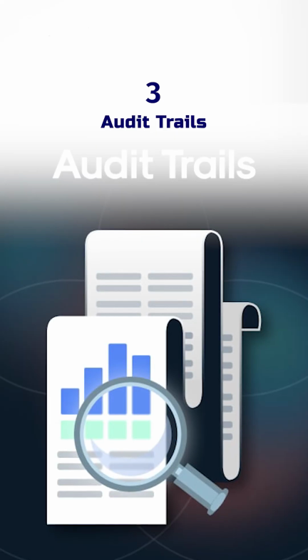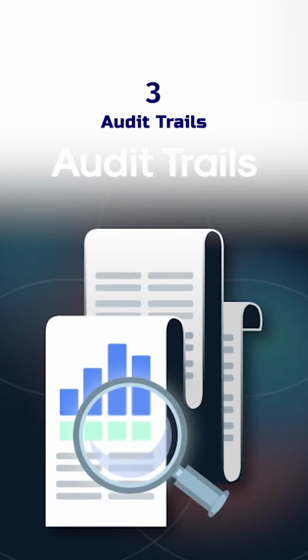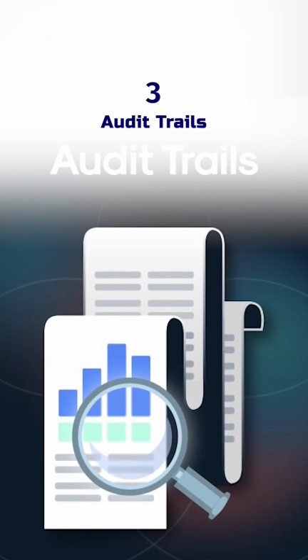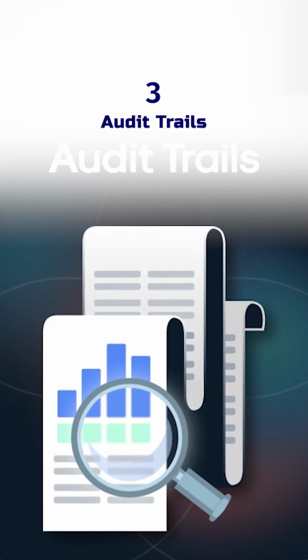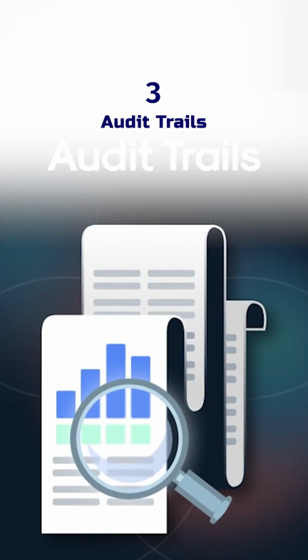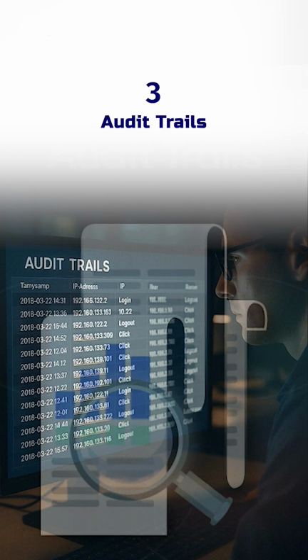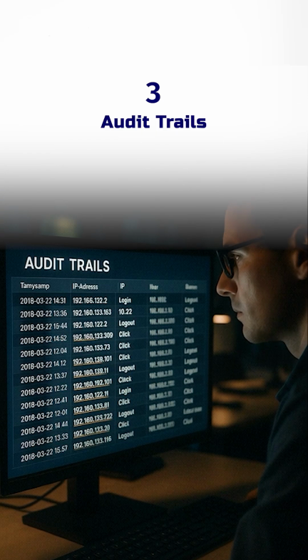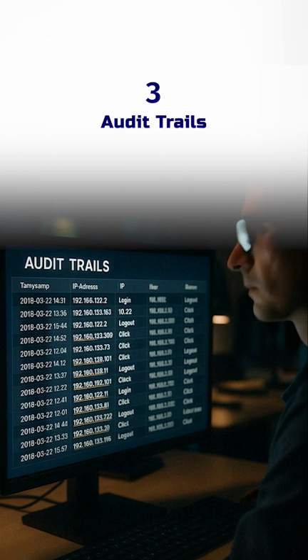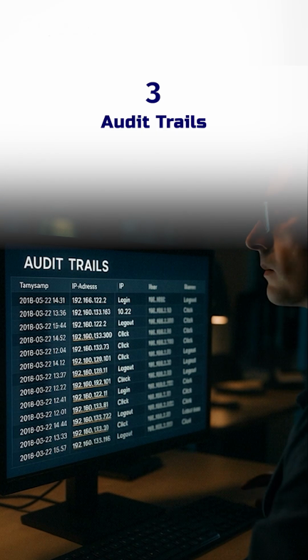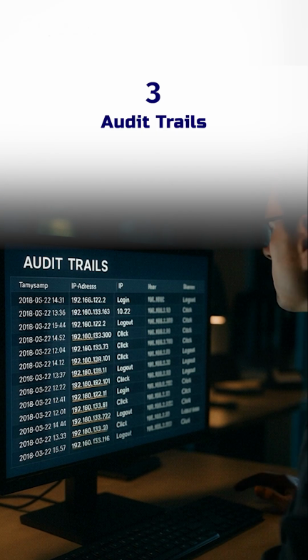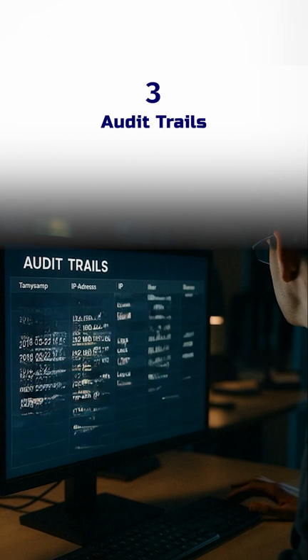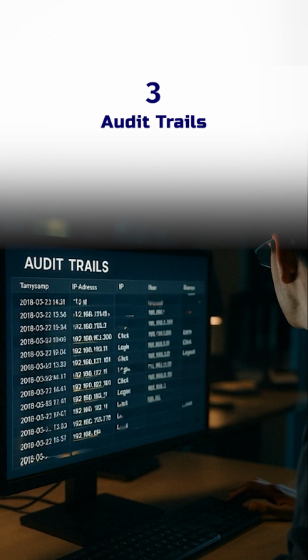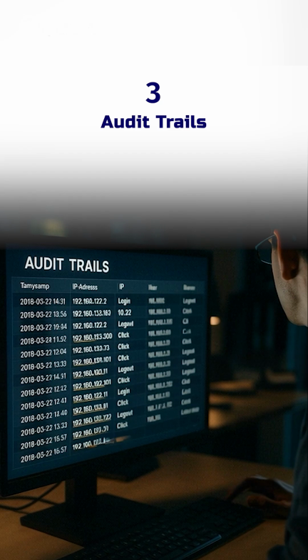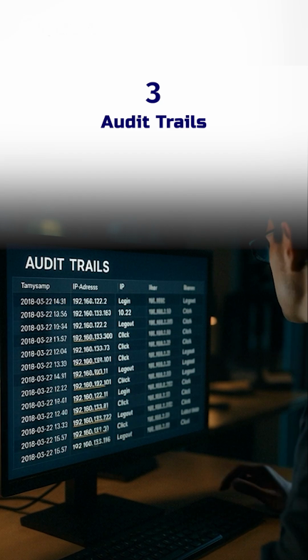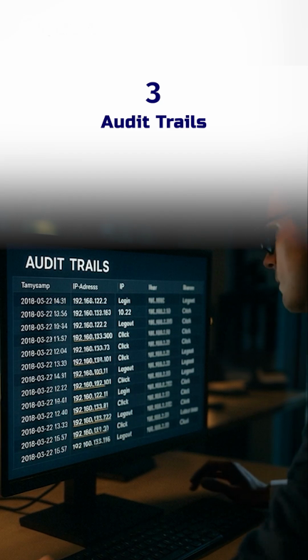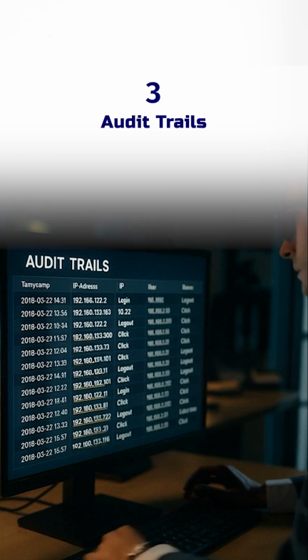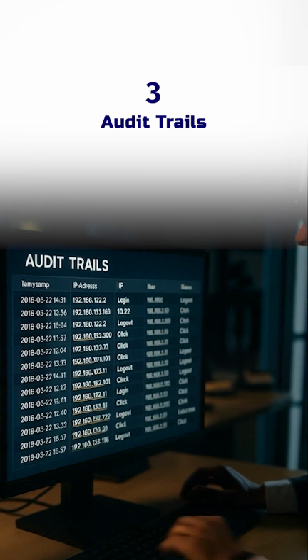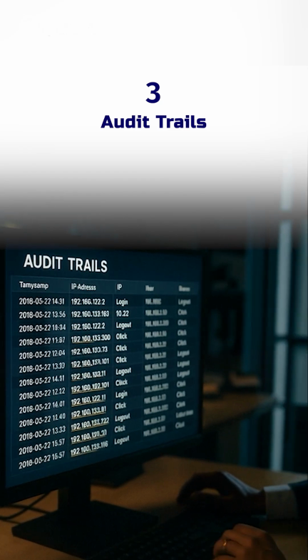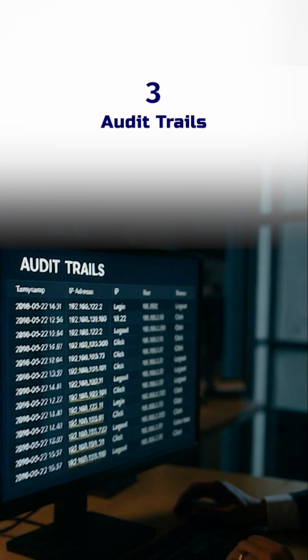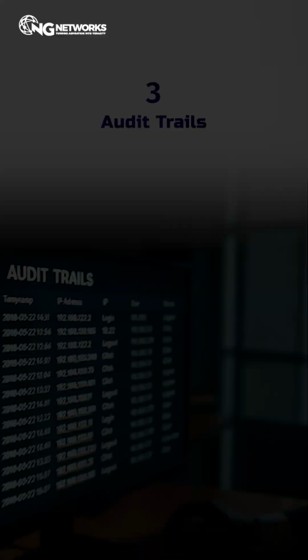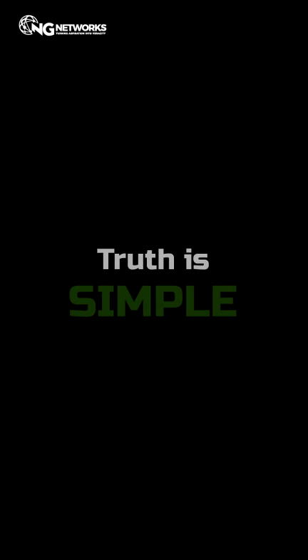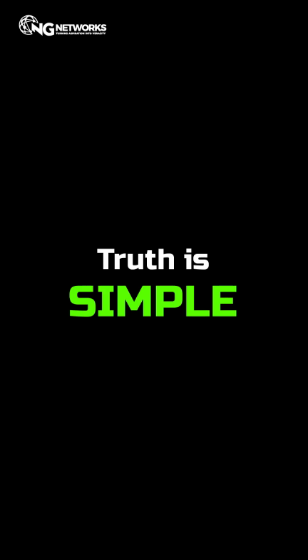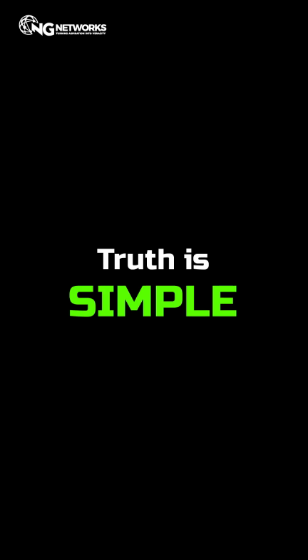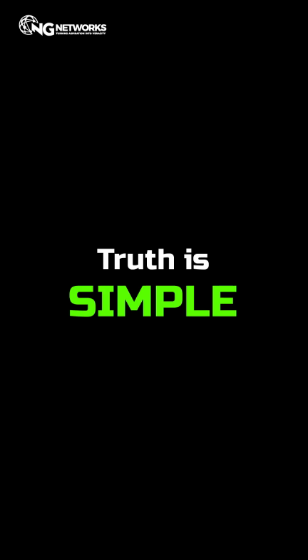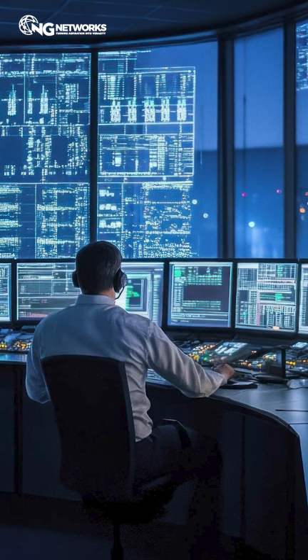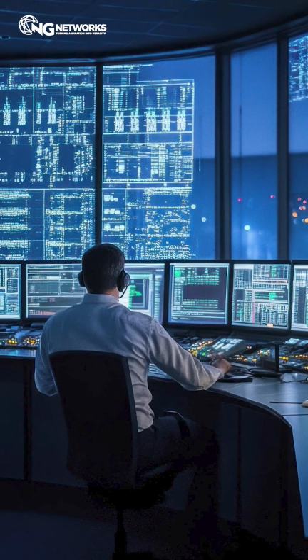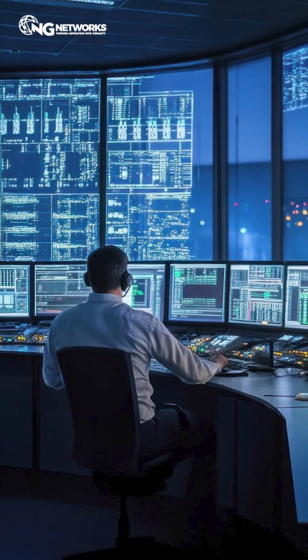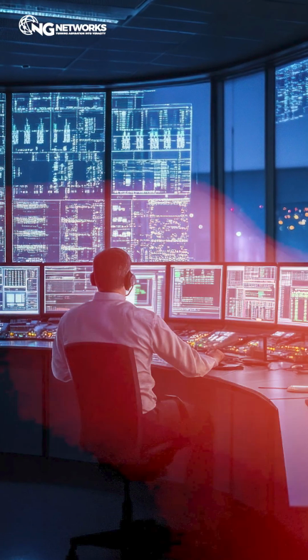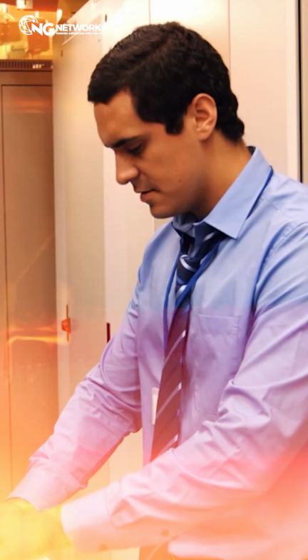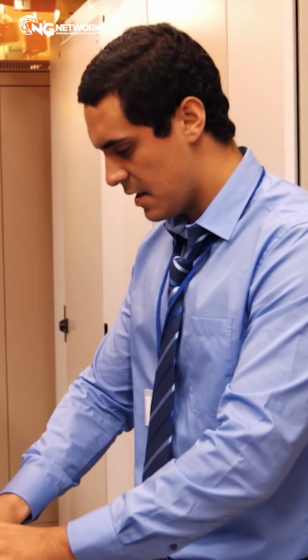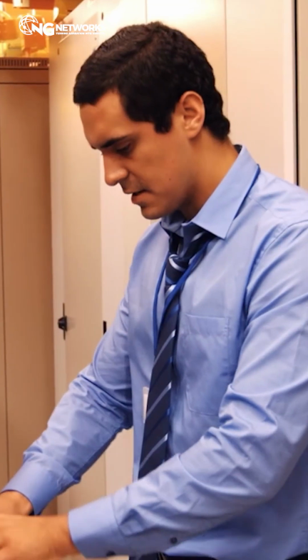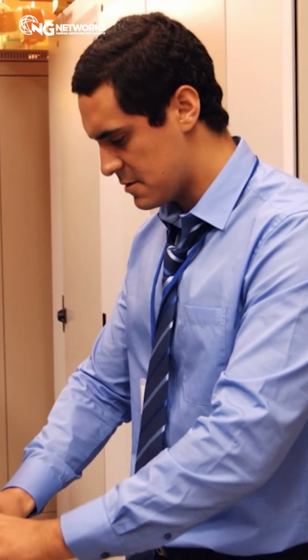3. Audit trails. Every click, every login — logged and ready for investigation when you need it. The truth is simple: if you're not monitoring, you're already vulnerable.